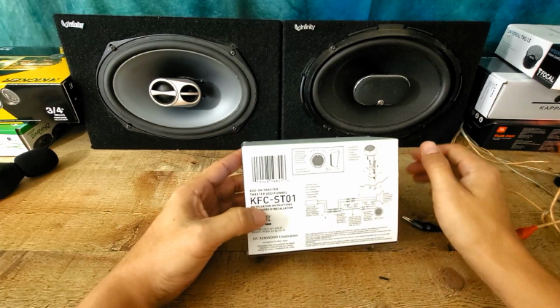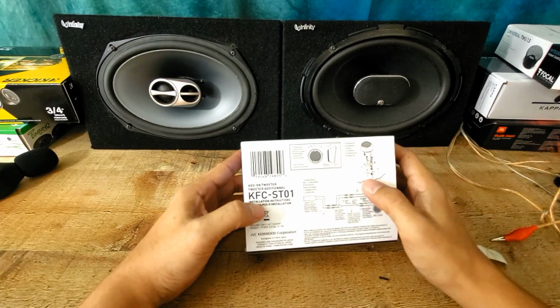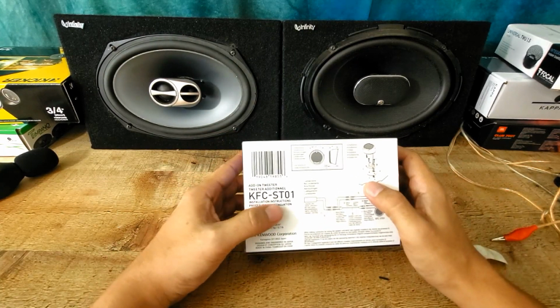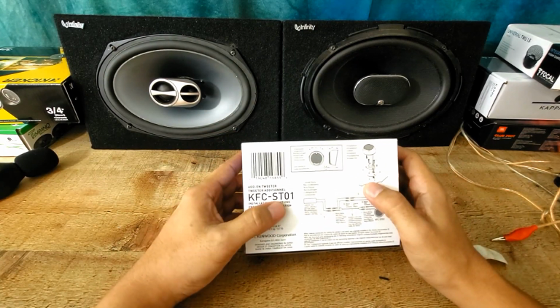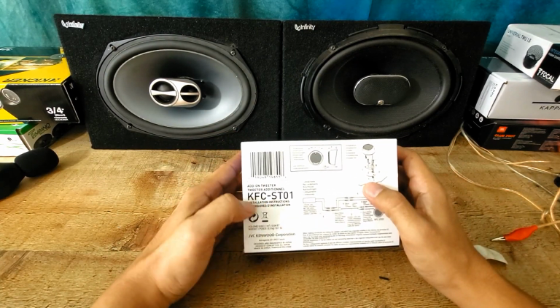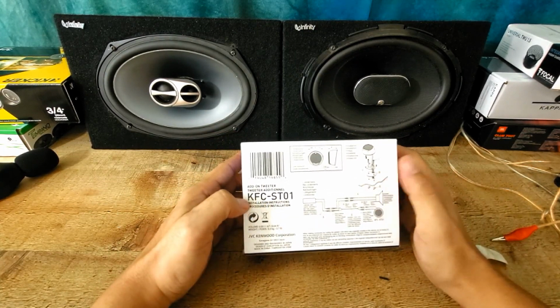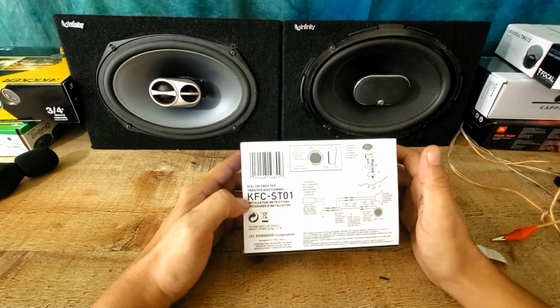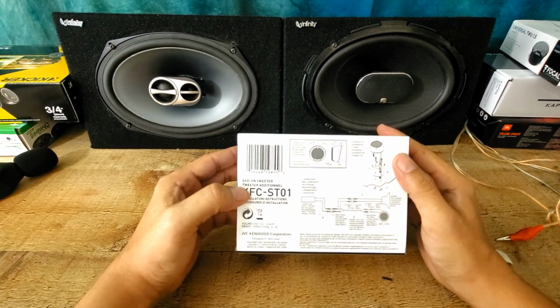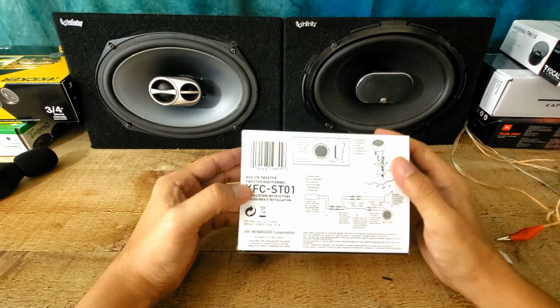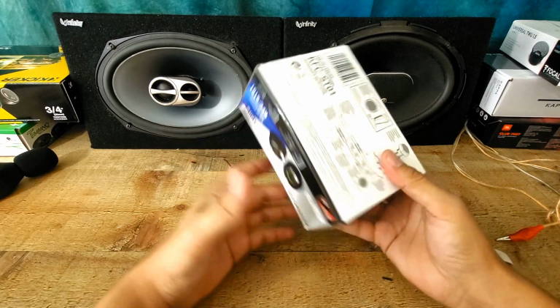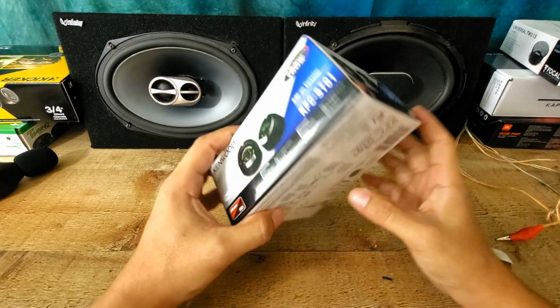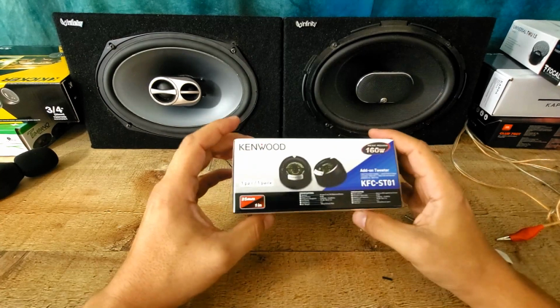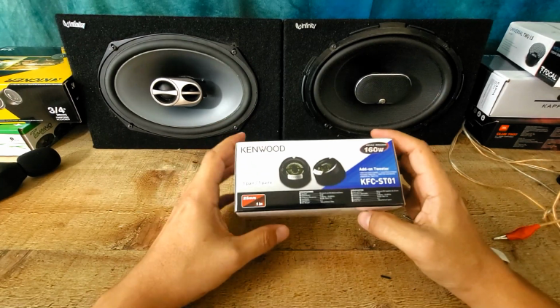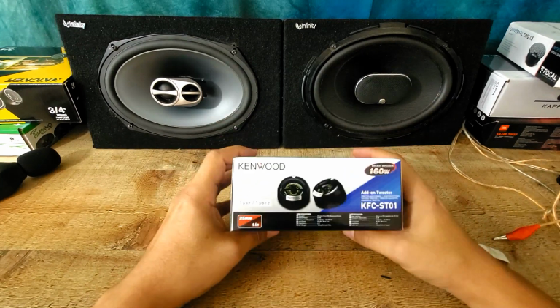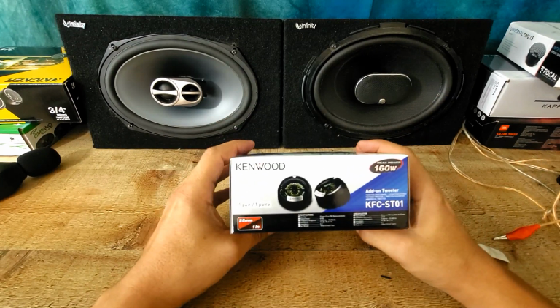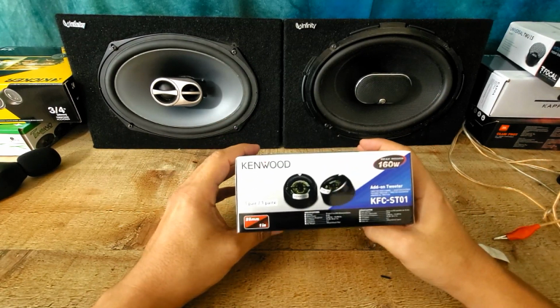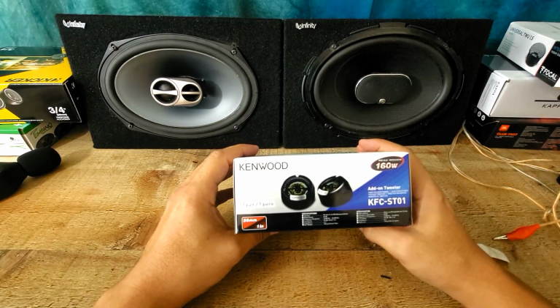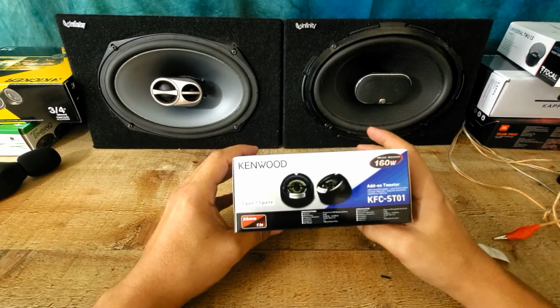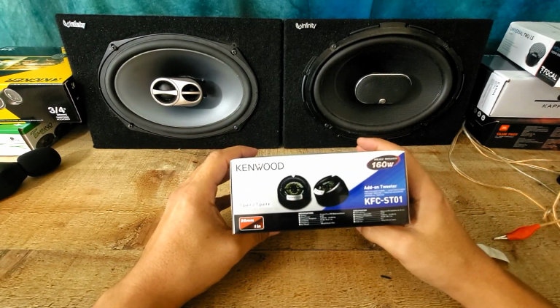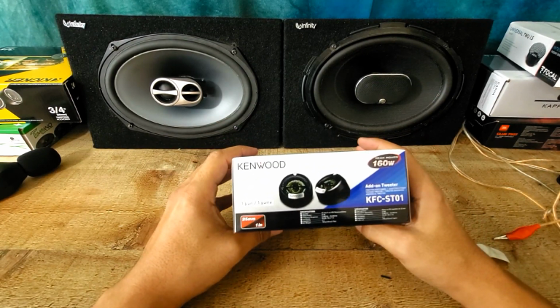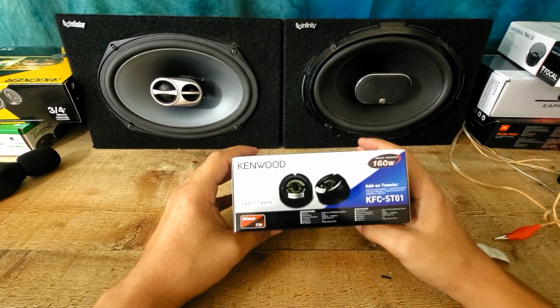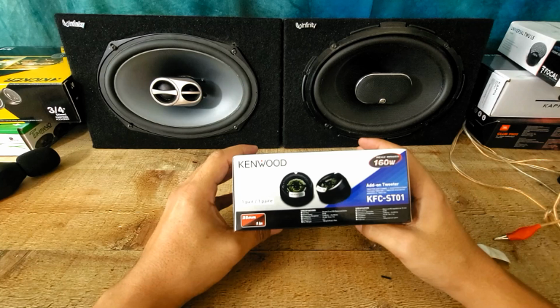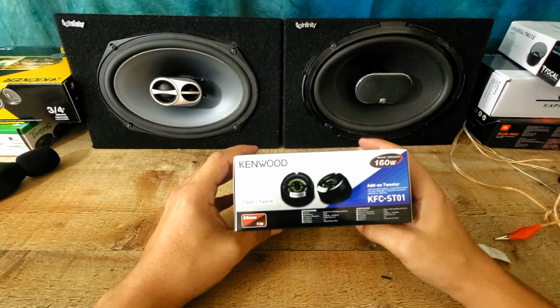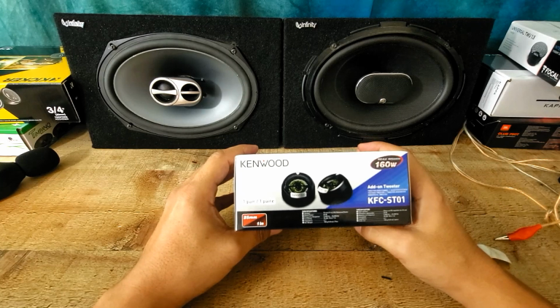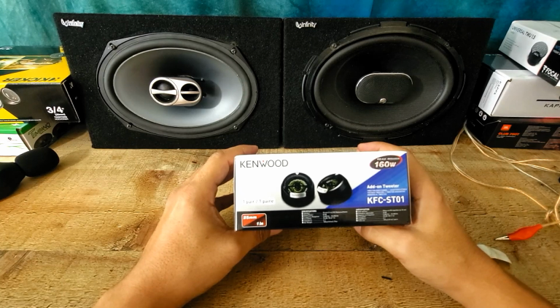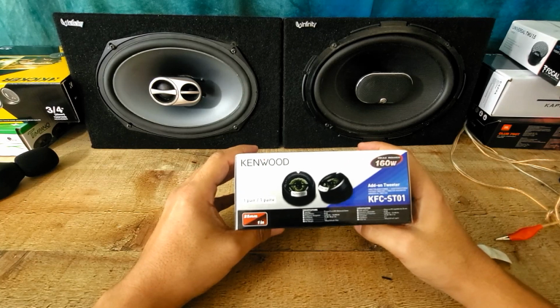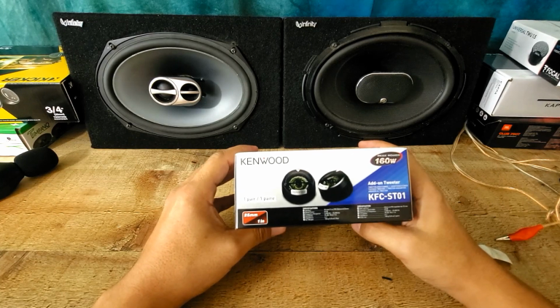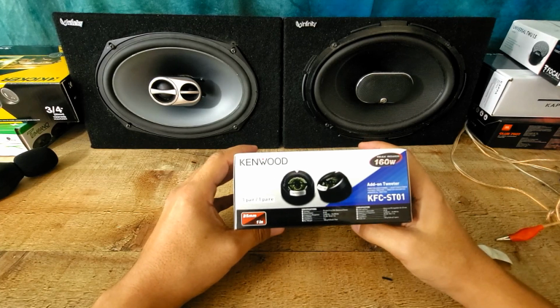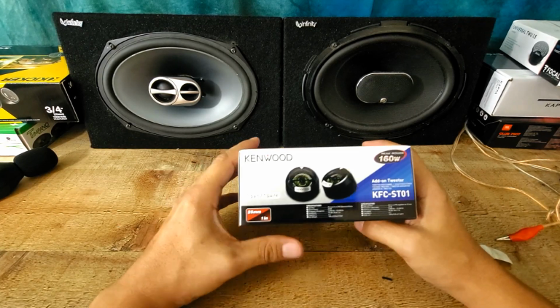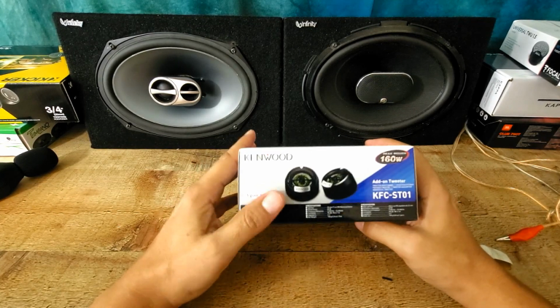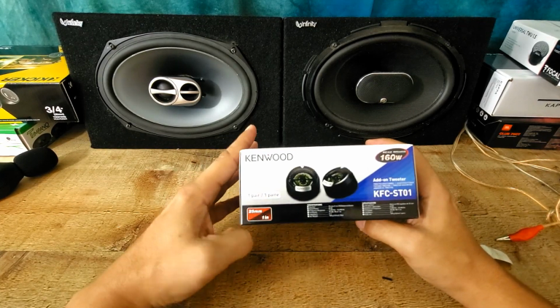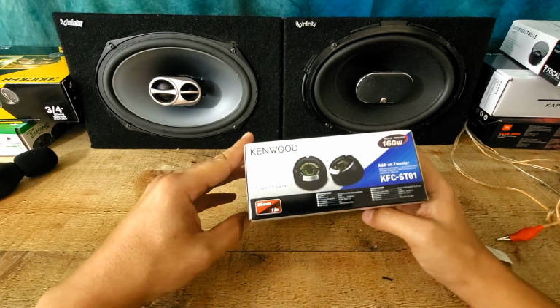KFC-CT01 — this is one of Kenwood's products. I did tons of Kenwood speakers also, 6x9s and so on. This is a 25mm or 1-inch tweeter.